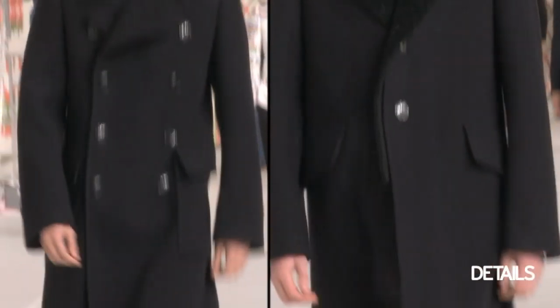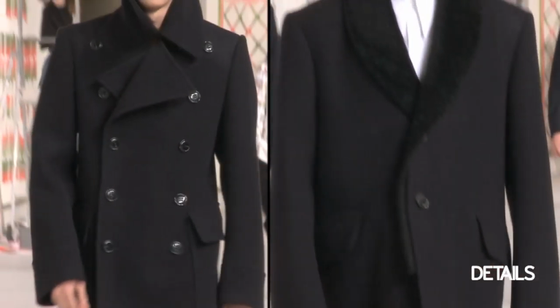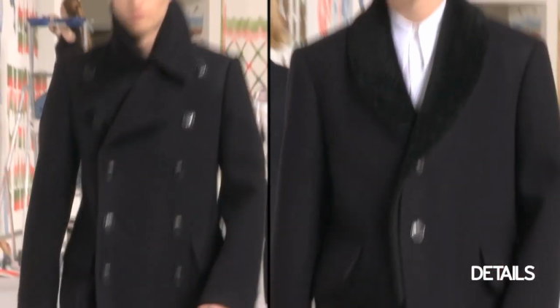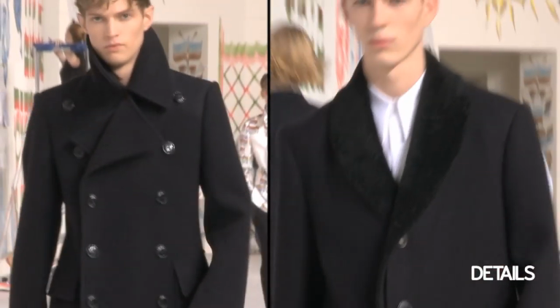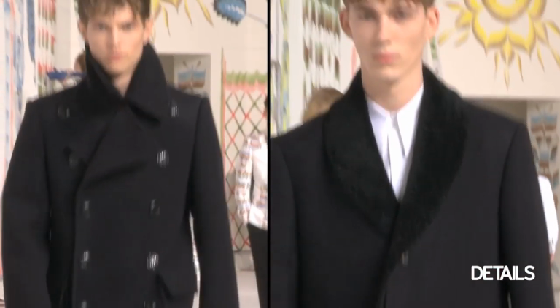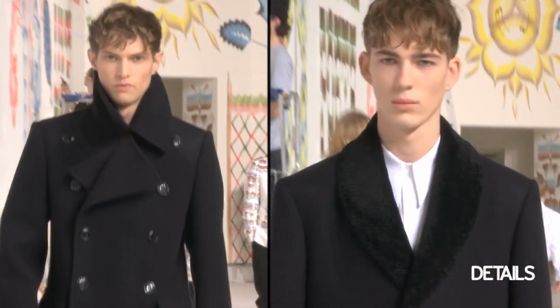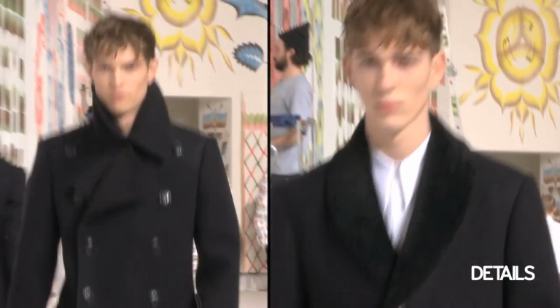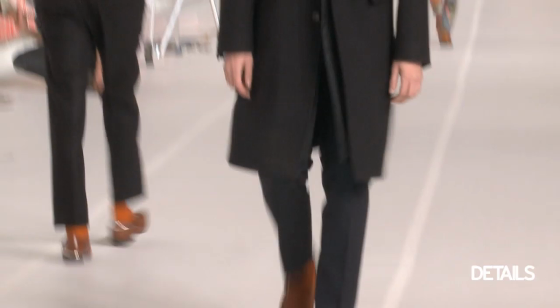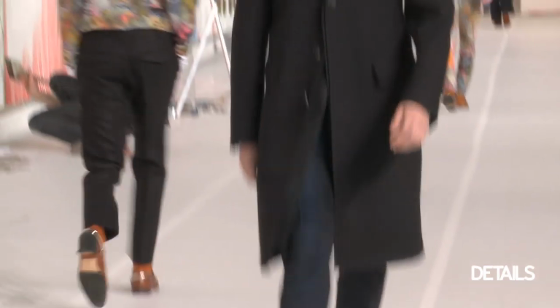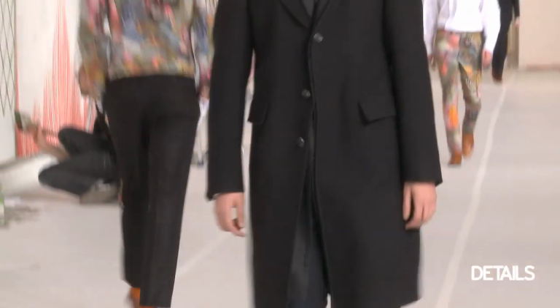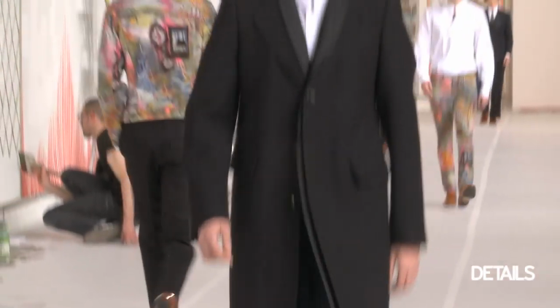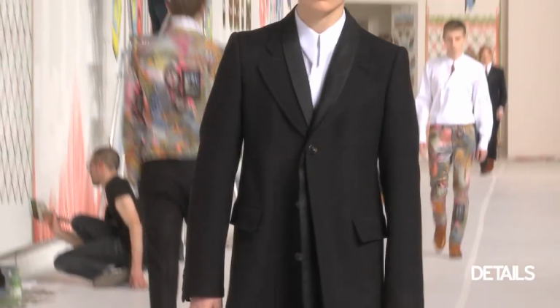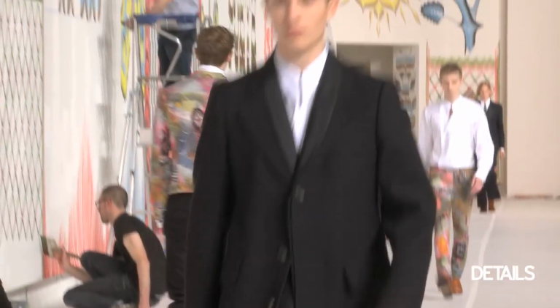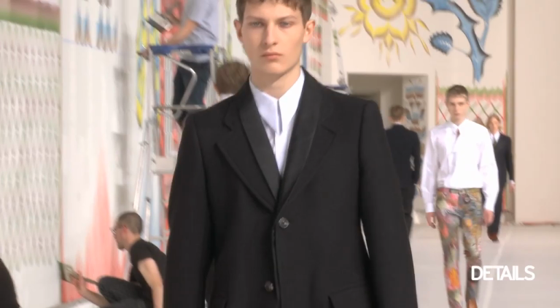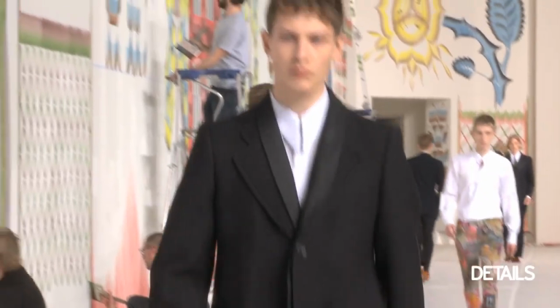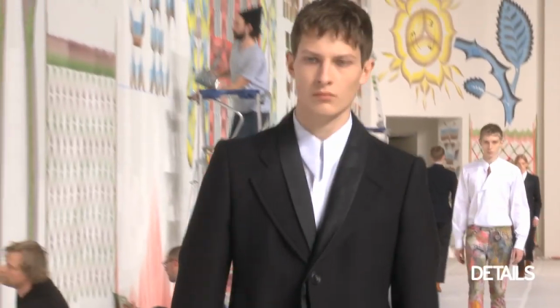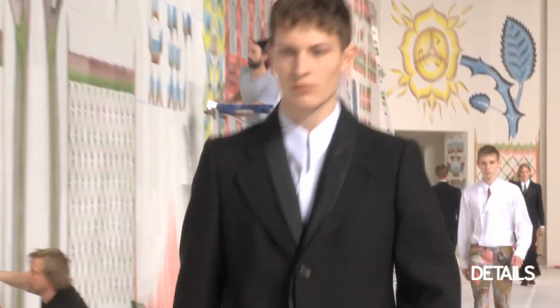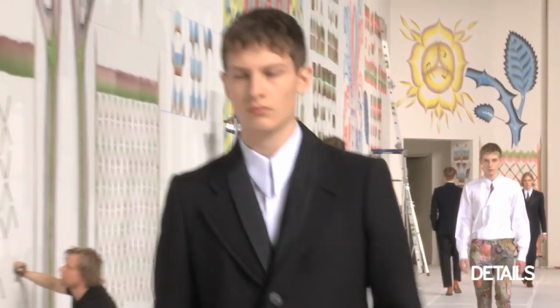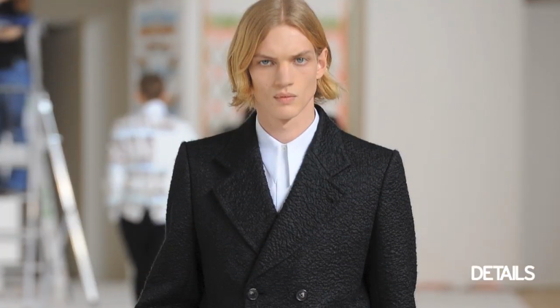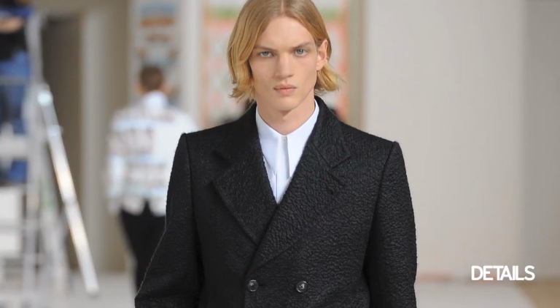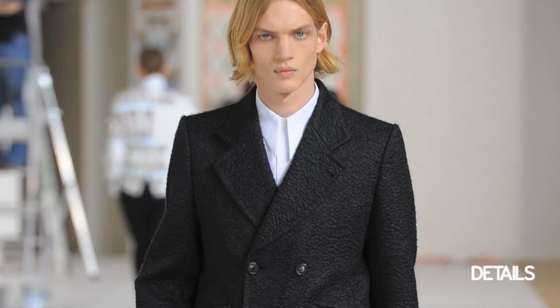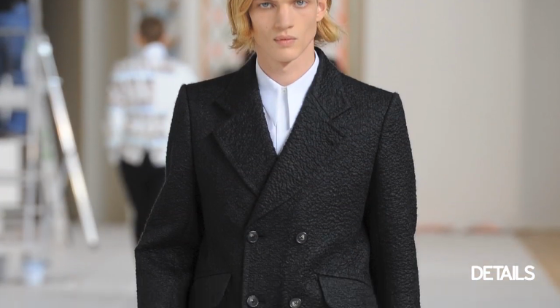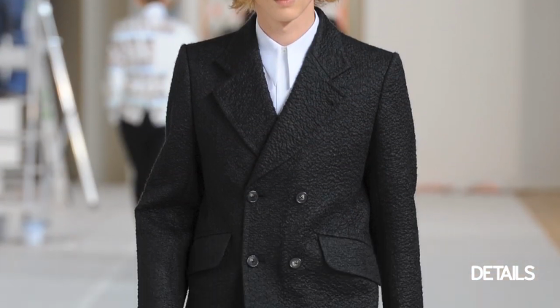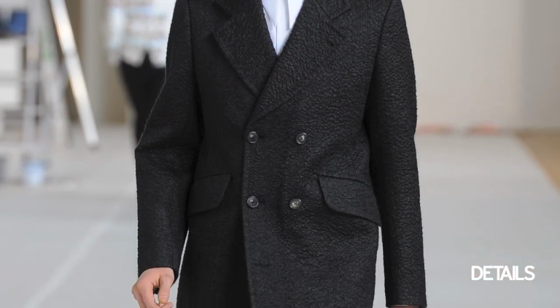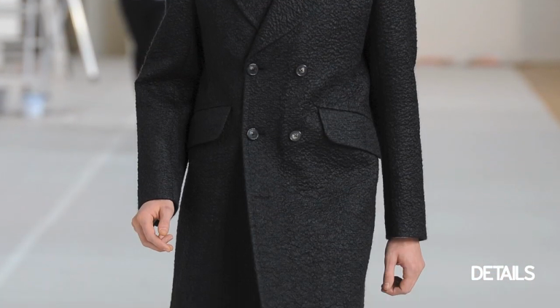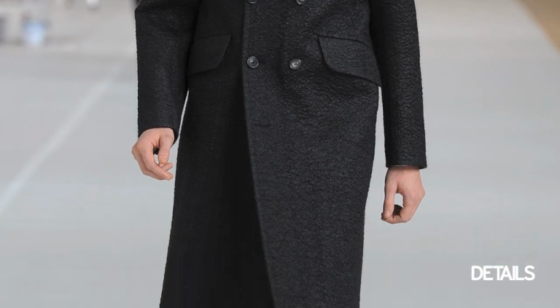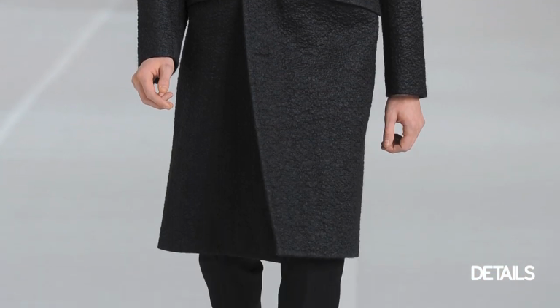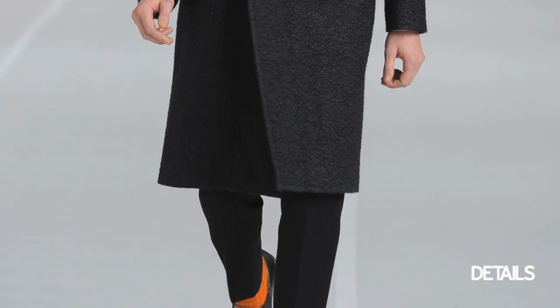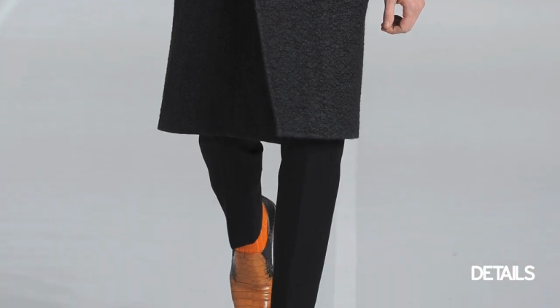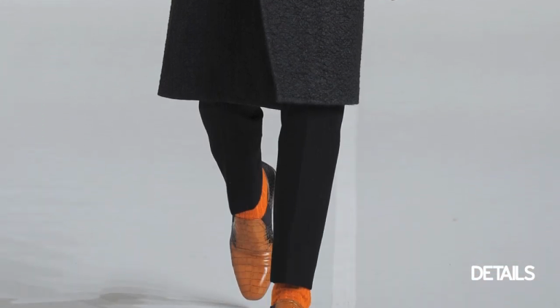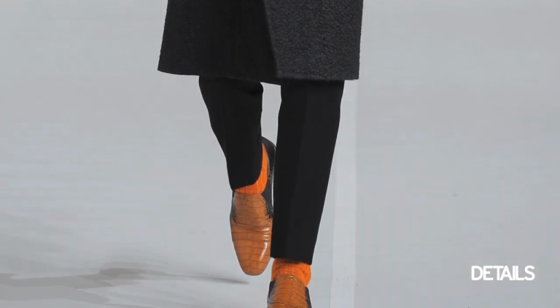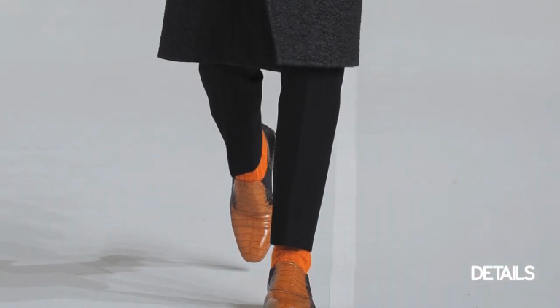I loved all the outerwear. The overcoats were super tailored and fitted, which I thought was really nice, especially when paired with a really skinny jean — it made a really cool silhouette.